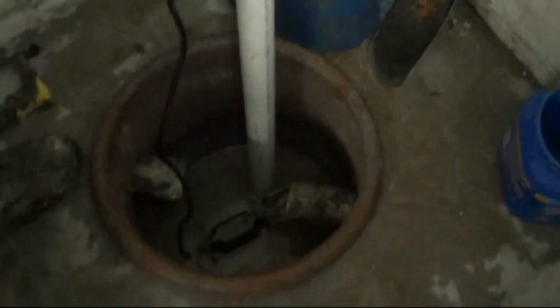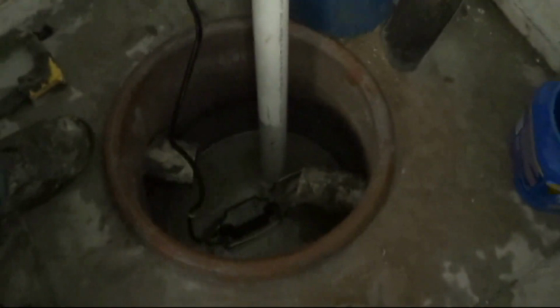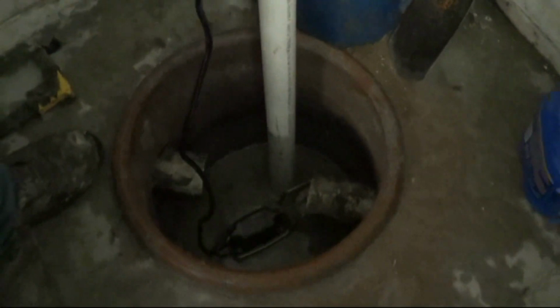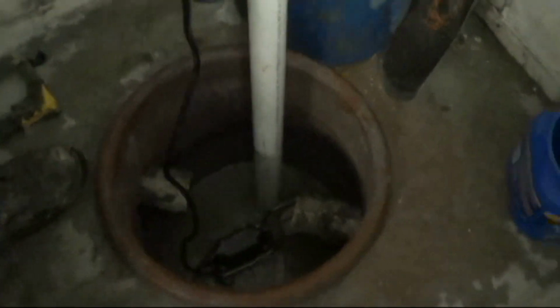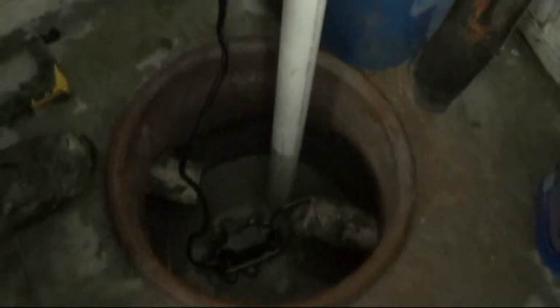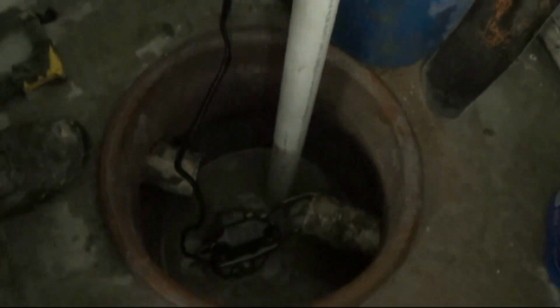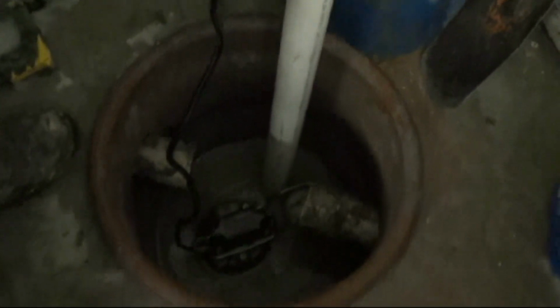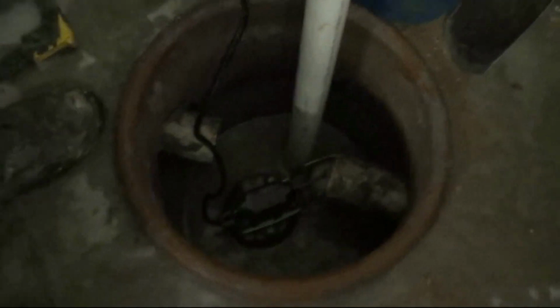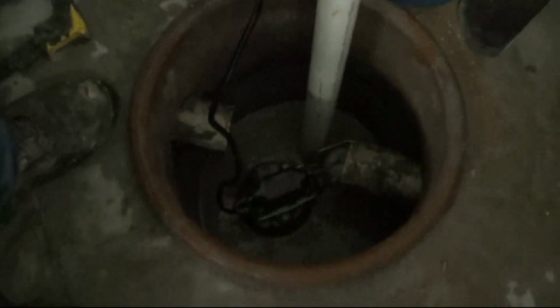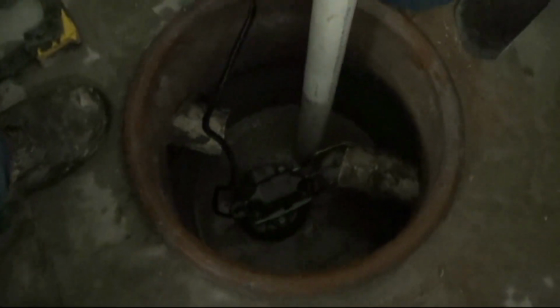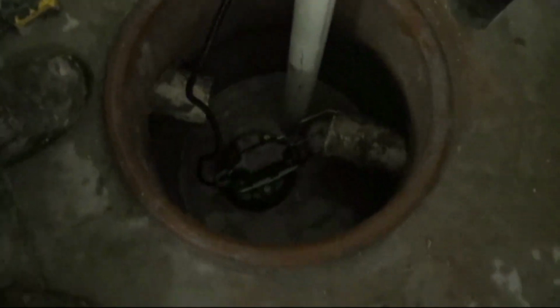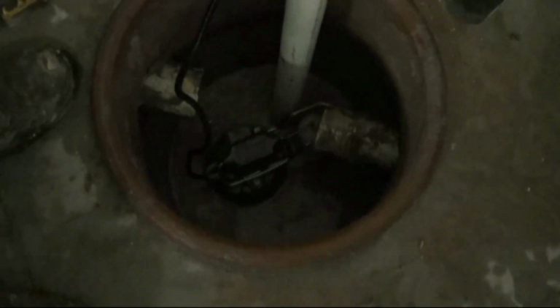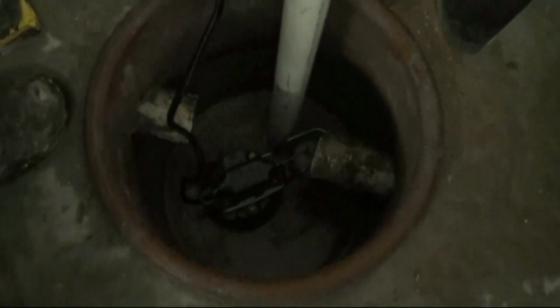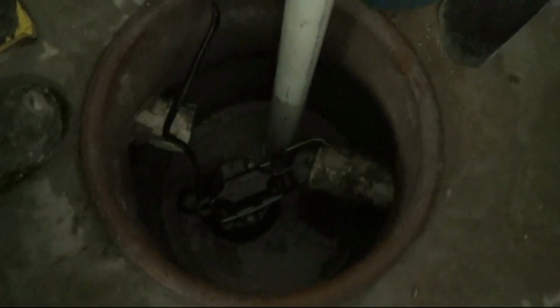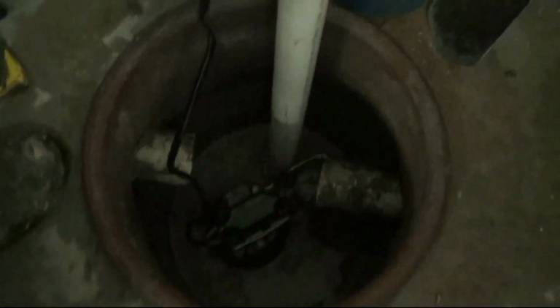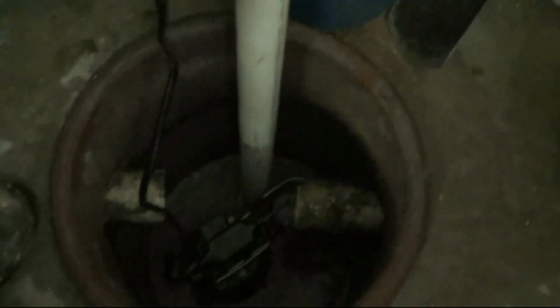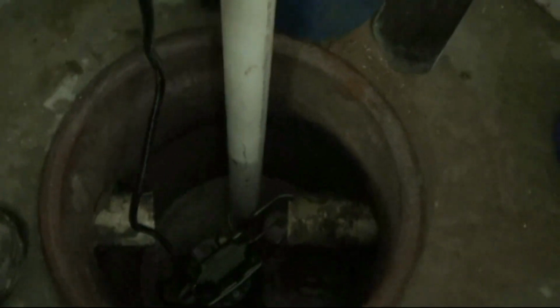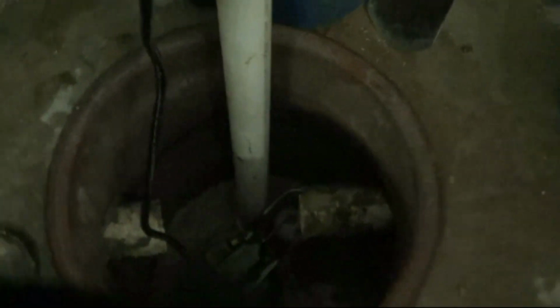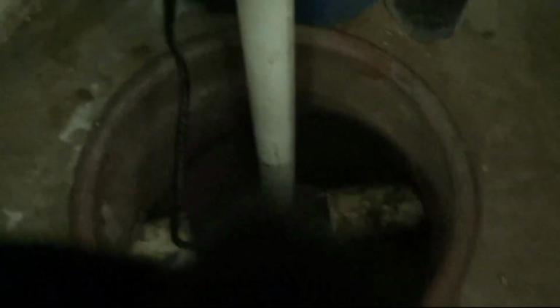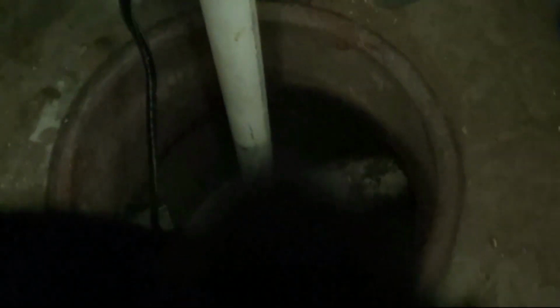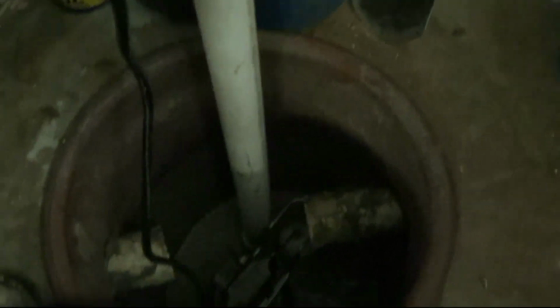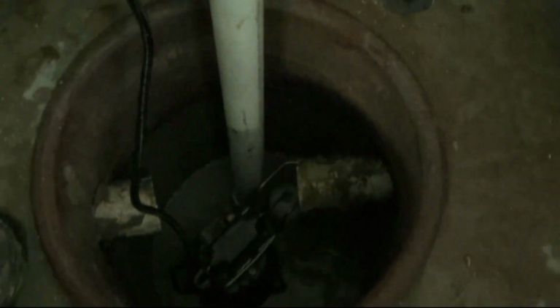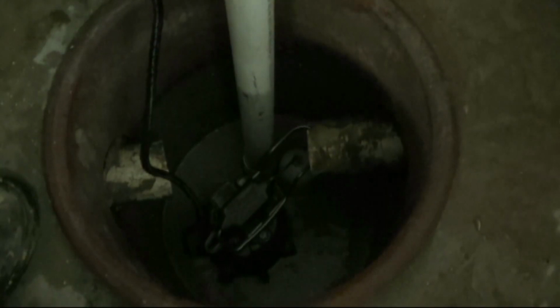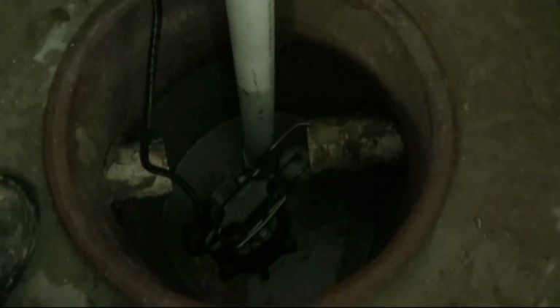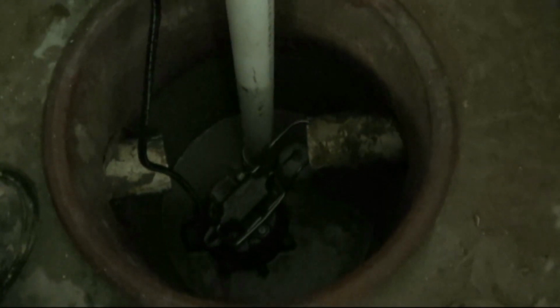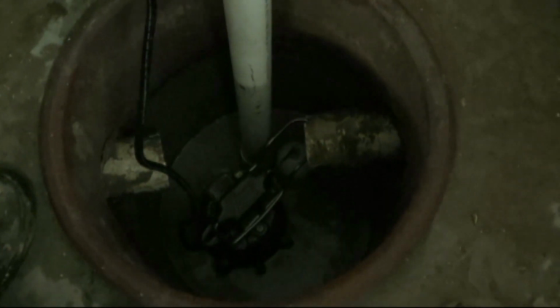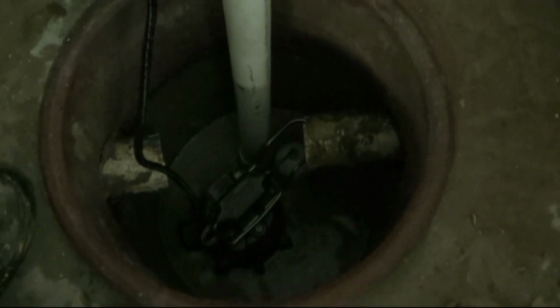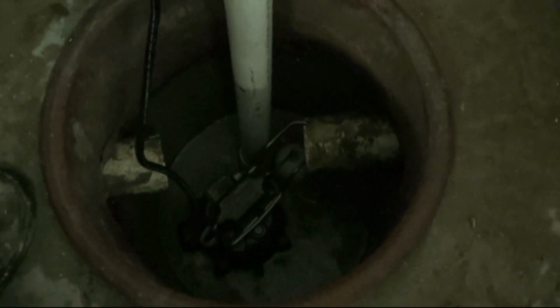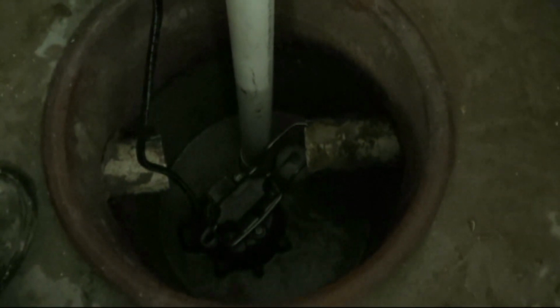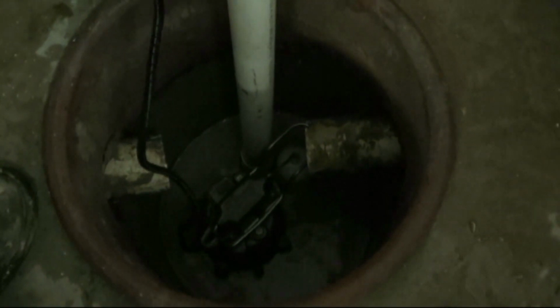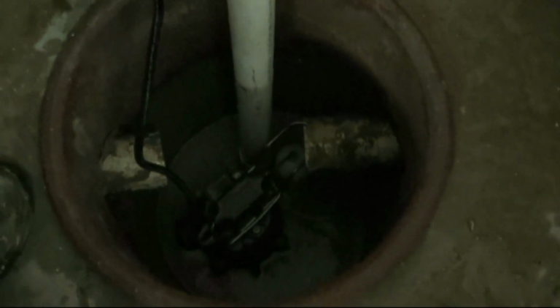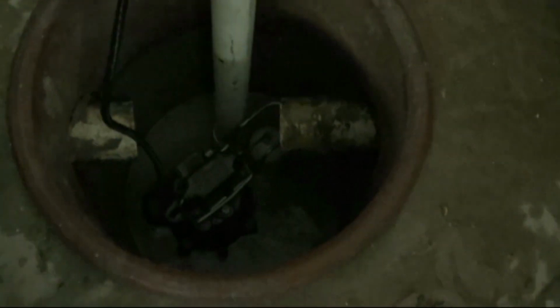The sump pump float switch is in the on position, and as it drains it's going to remove the water and the sump pump float switch will turn off. Once you know that your sump pump is working and it's removing the water from the pit, you can move on to the next step.